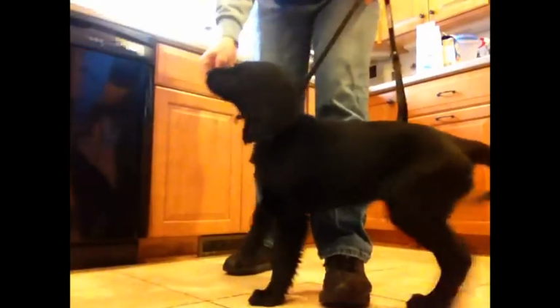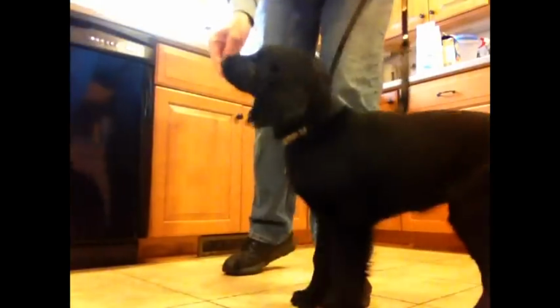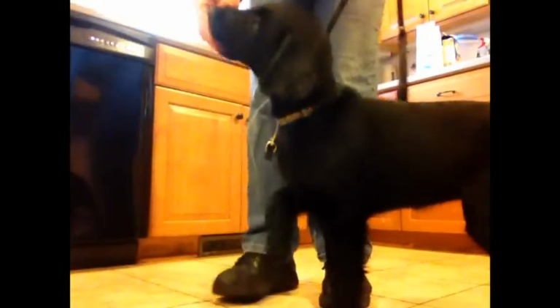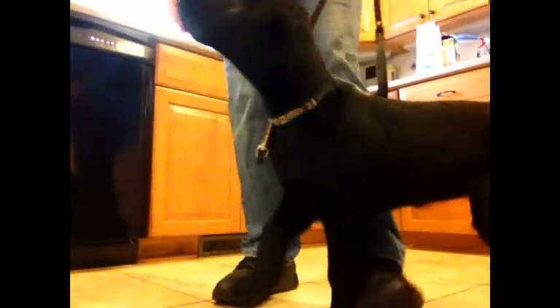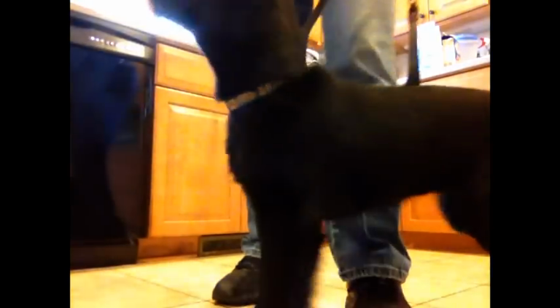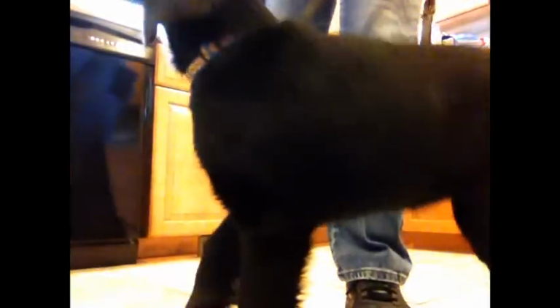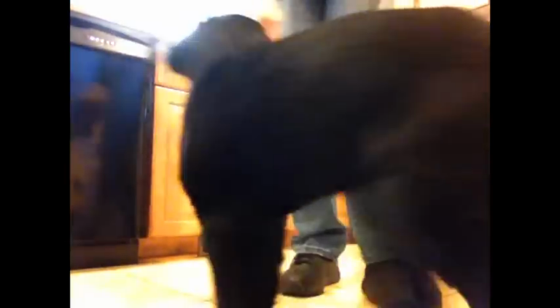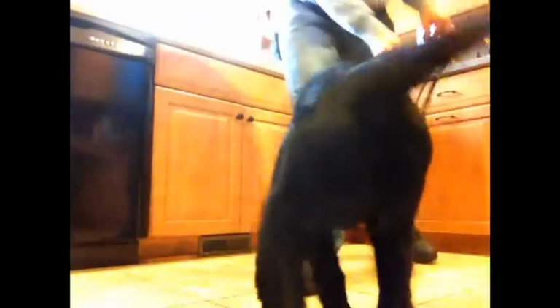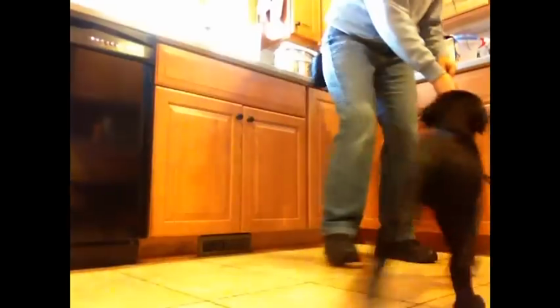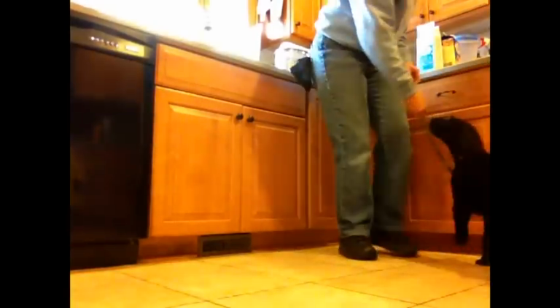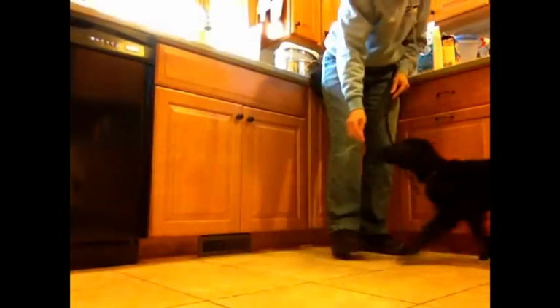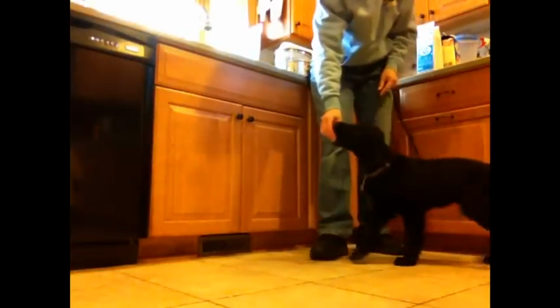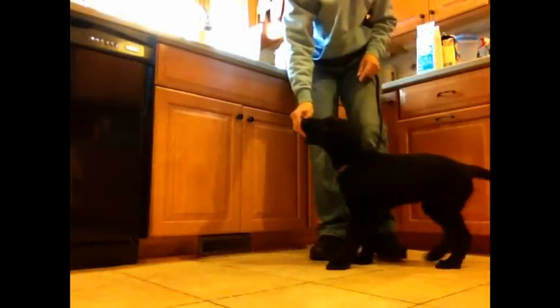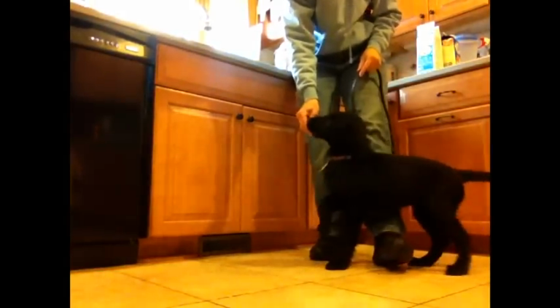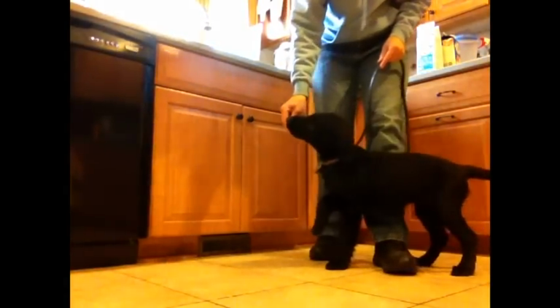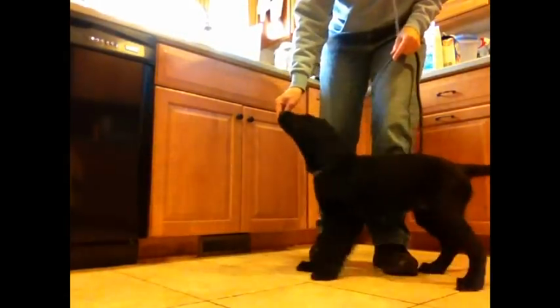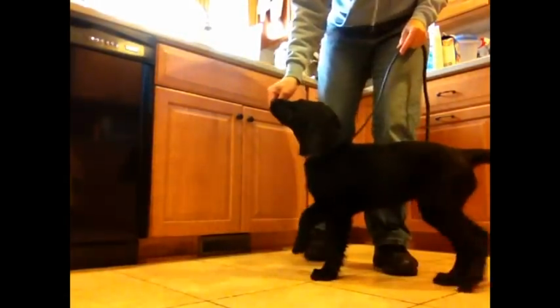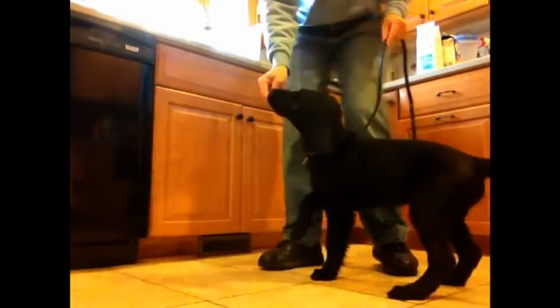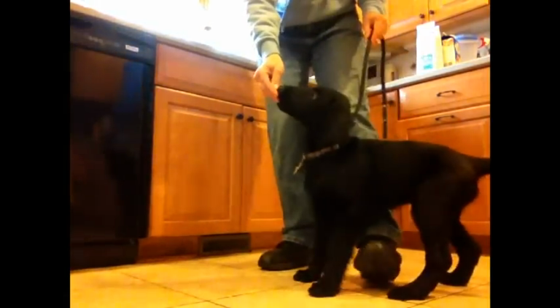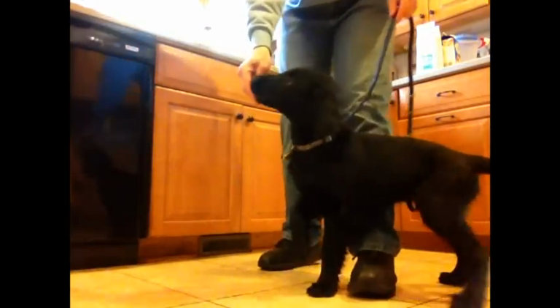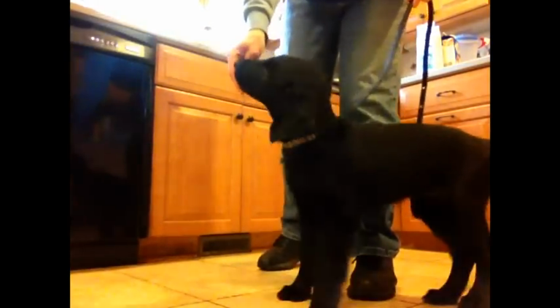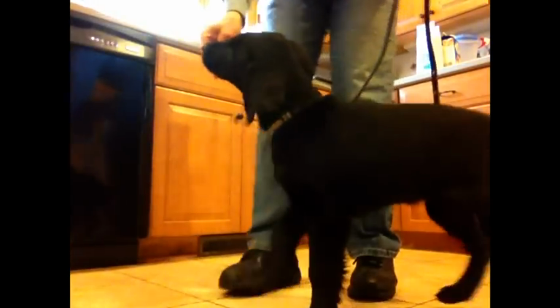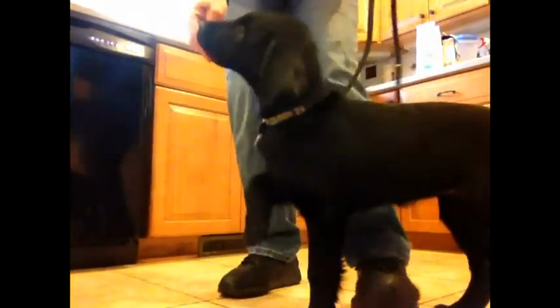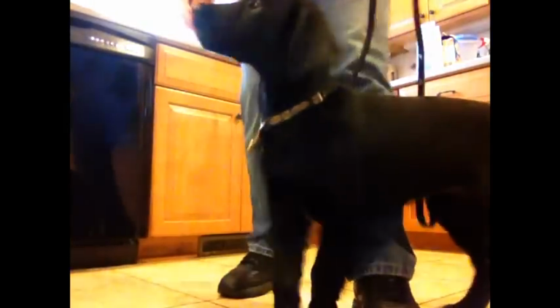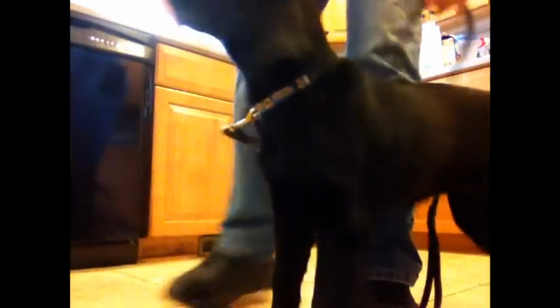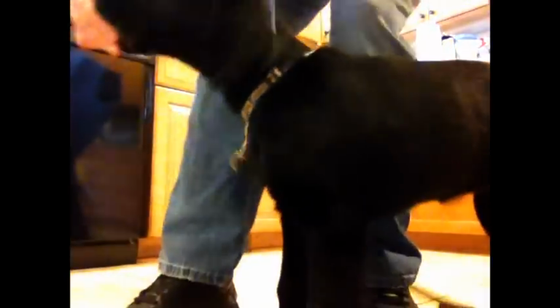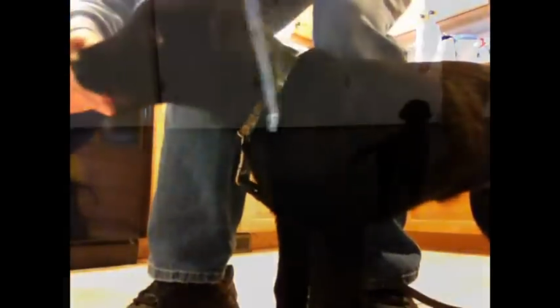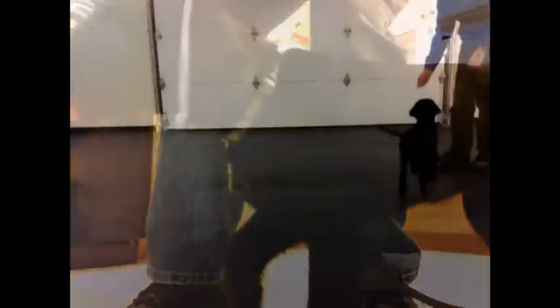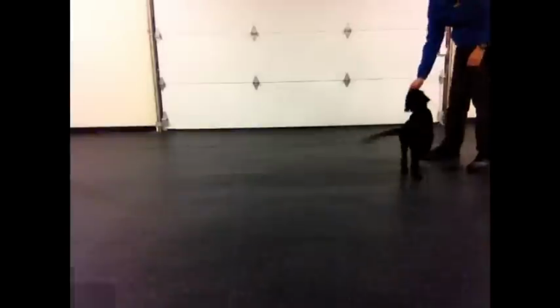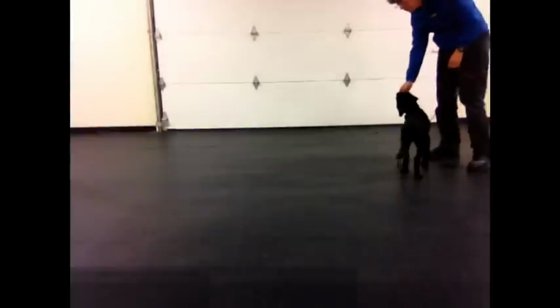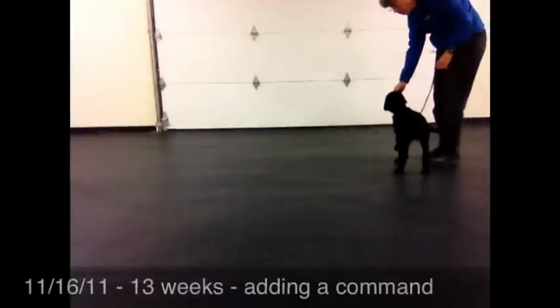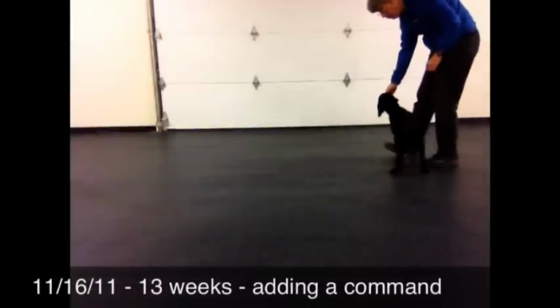If they're moving their rear end faster than their front, shift yourself forward a little bit. If they're moving their front end faster than their rear, shift yourself to the back. With a really long dog, you may need to reach out with your left hand with a hand on their hip.